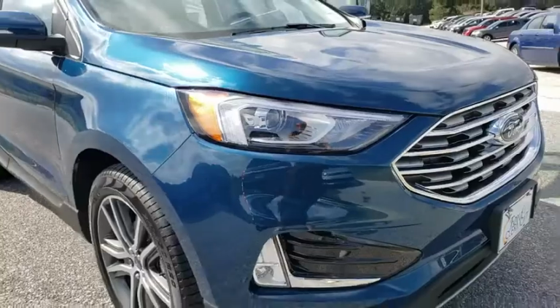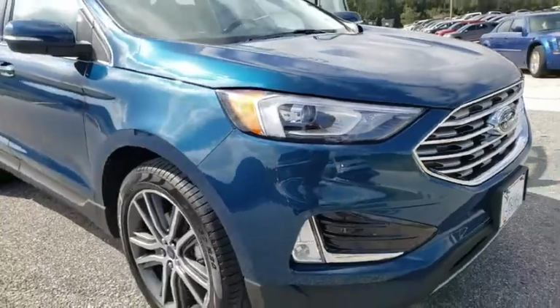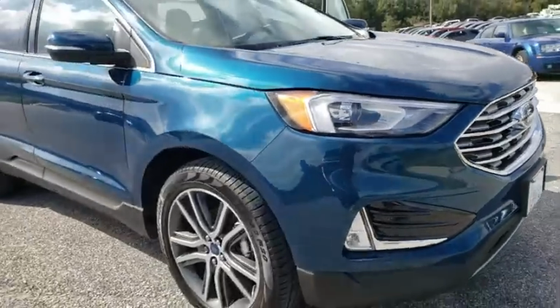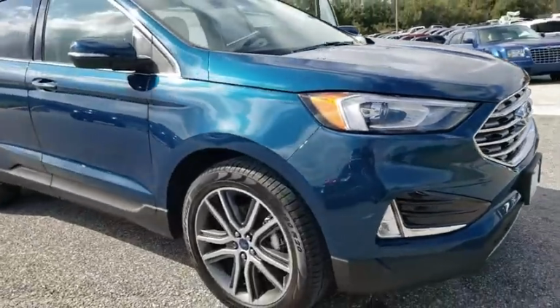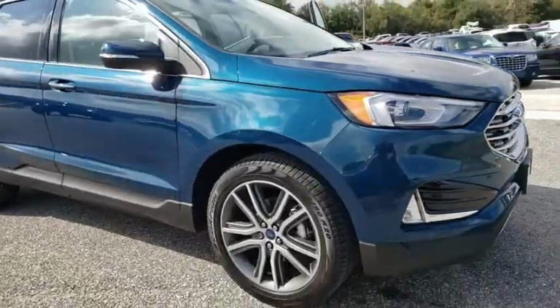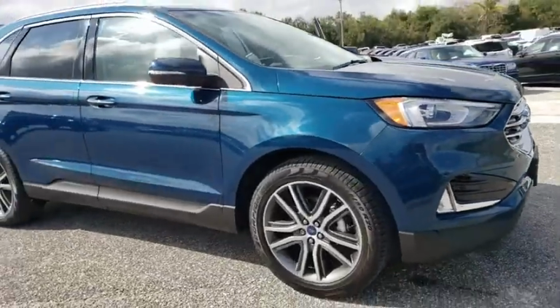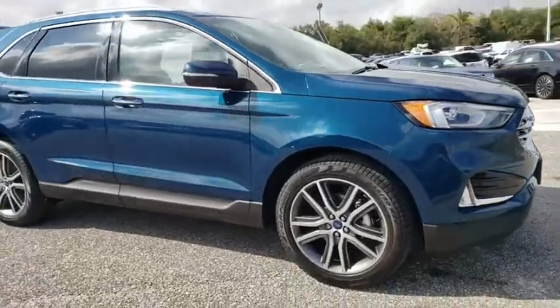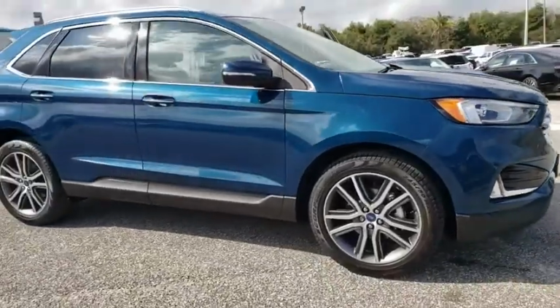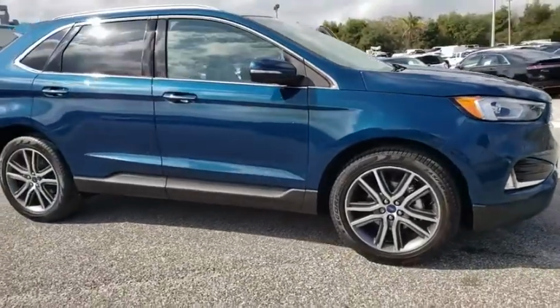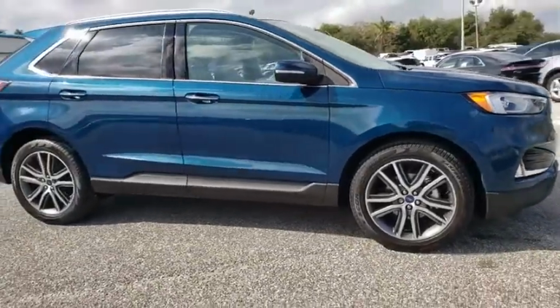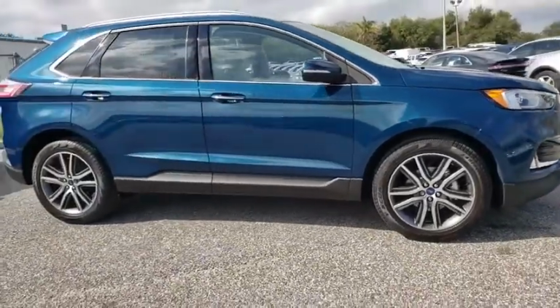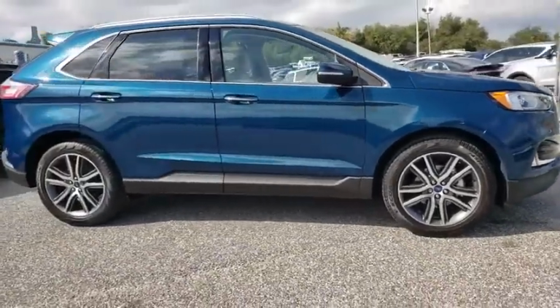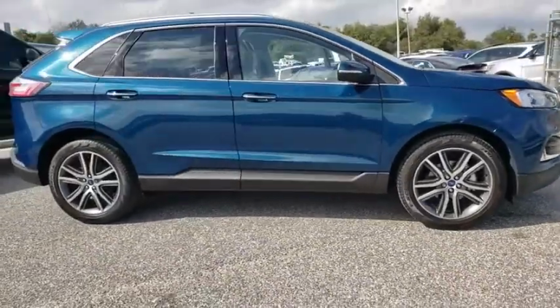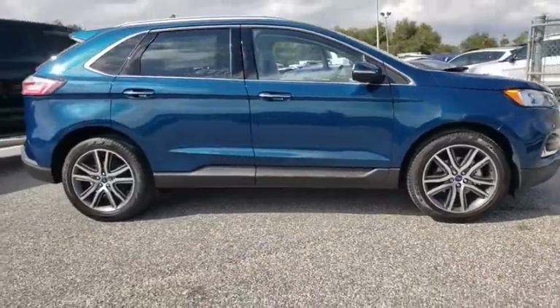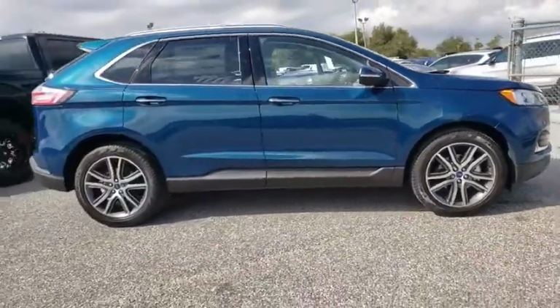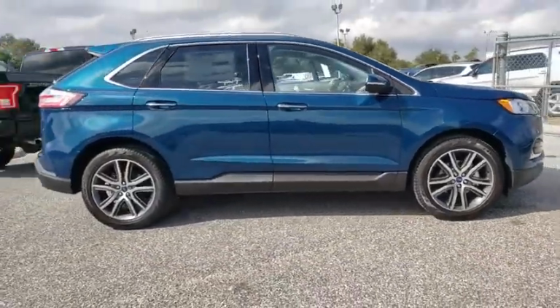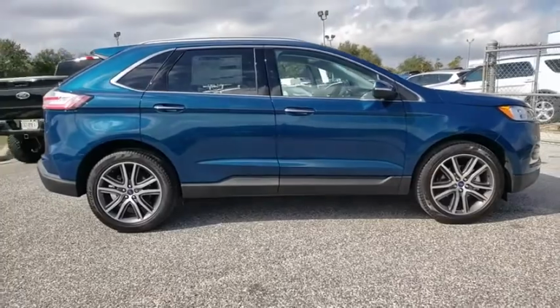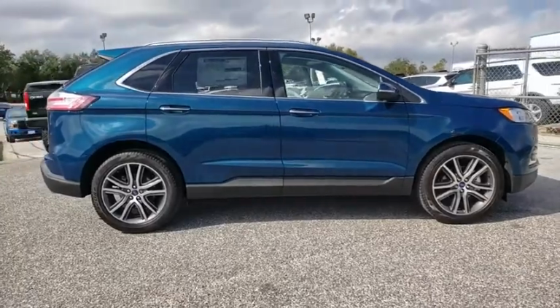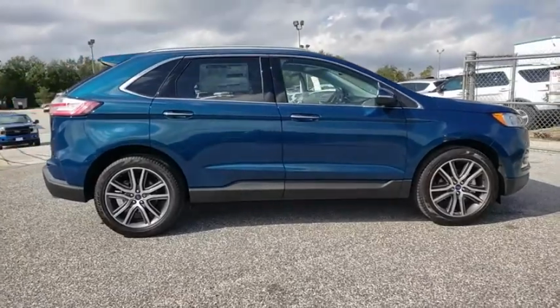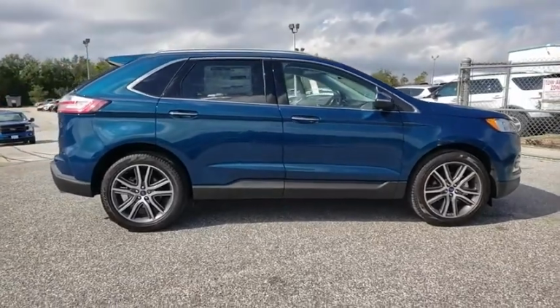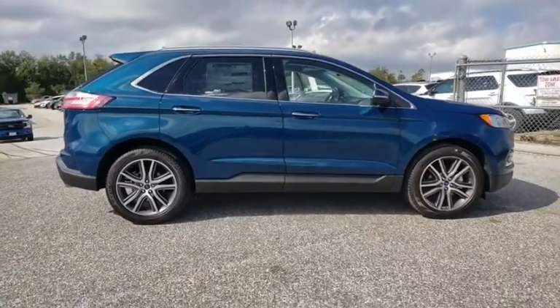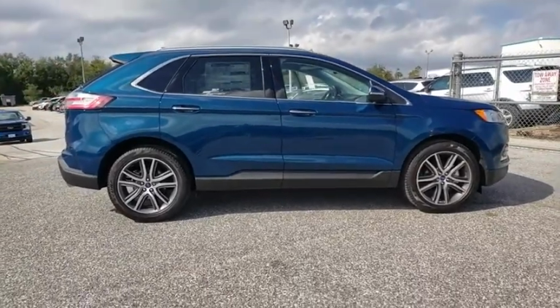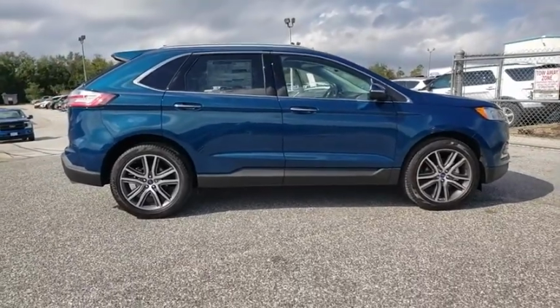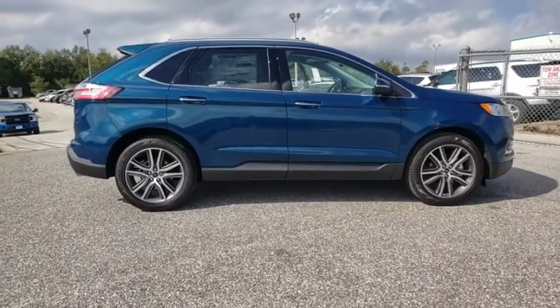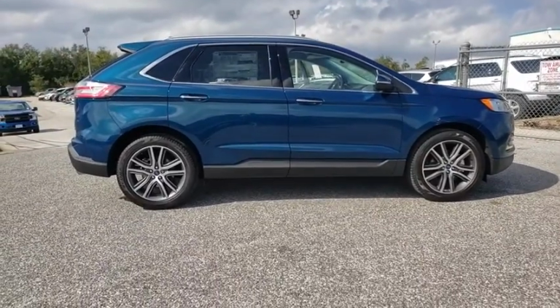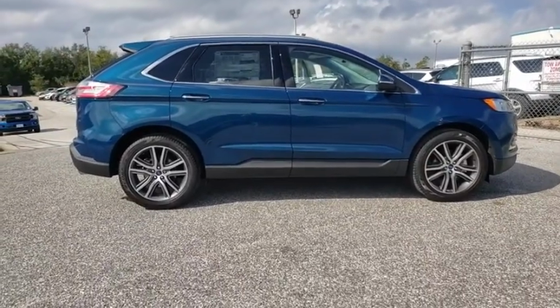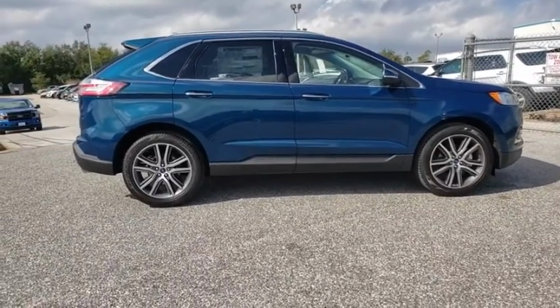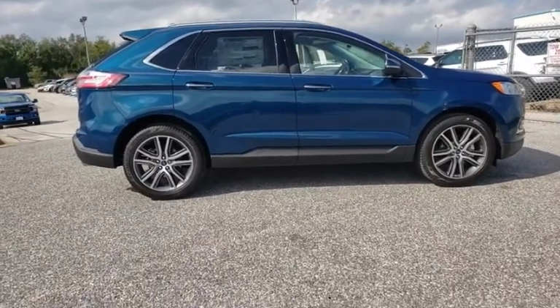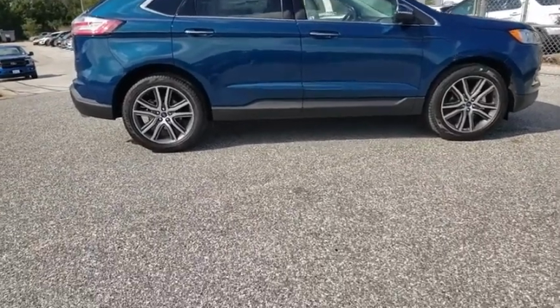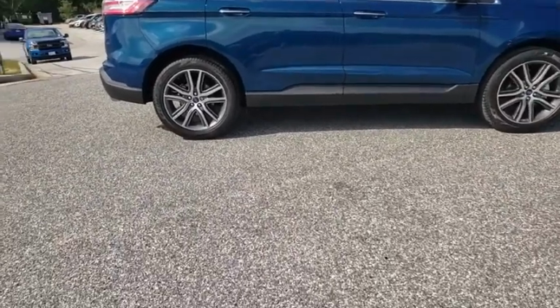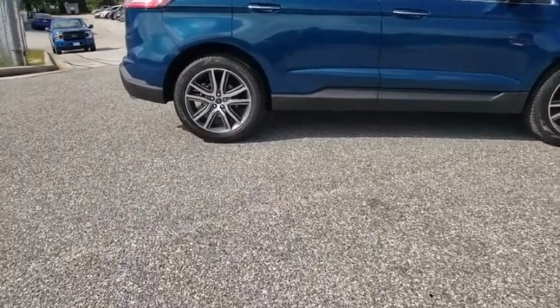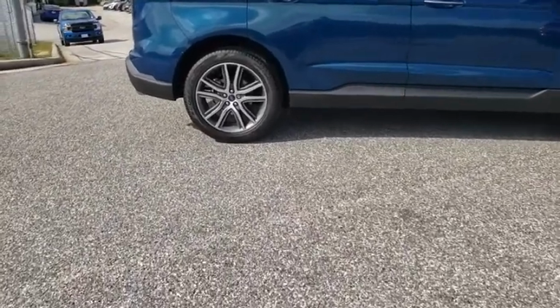We are pleased to show you the 2020 Ford Edge. Thrills with more power and MPG. Either way, you're in for an exhilarating experience with Ford Edge.